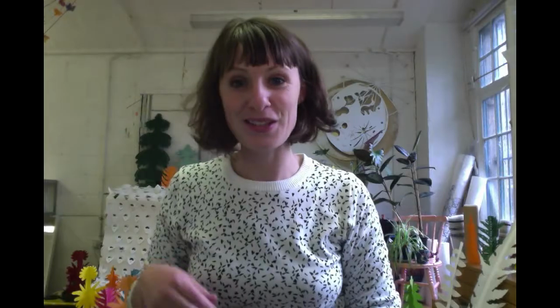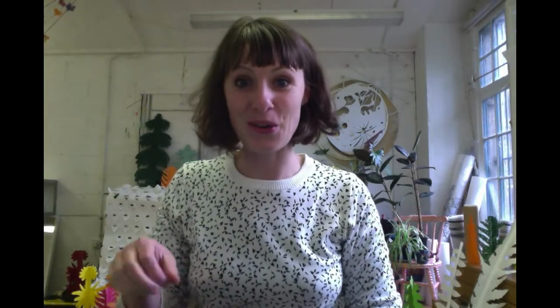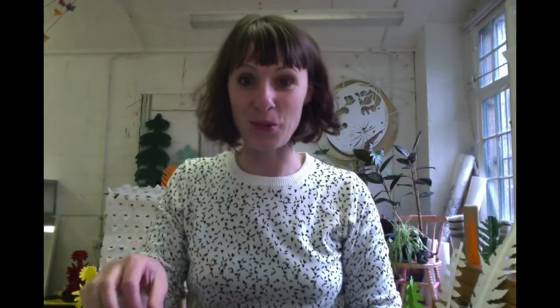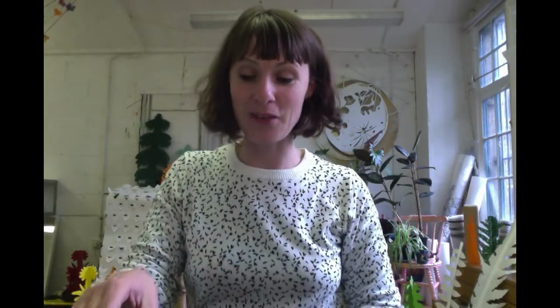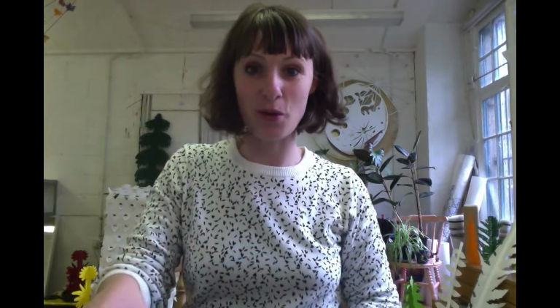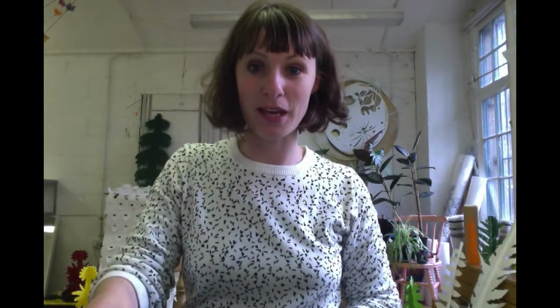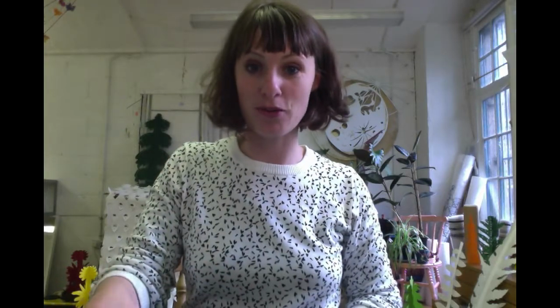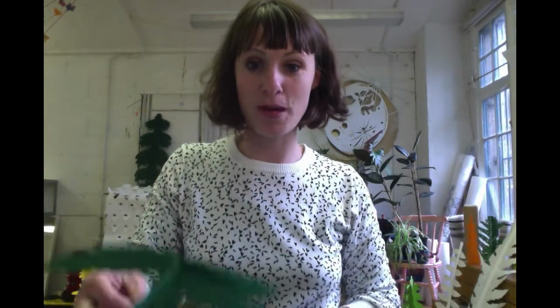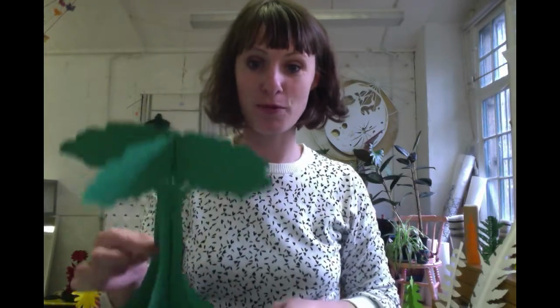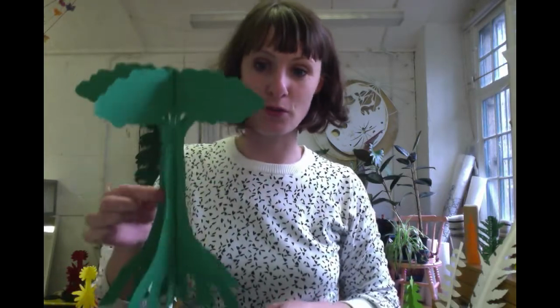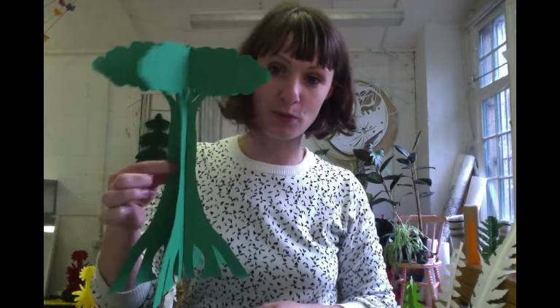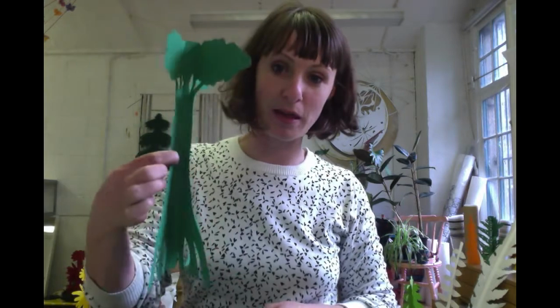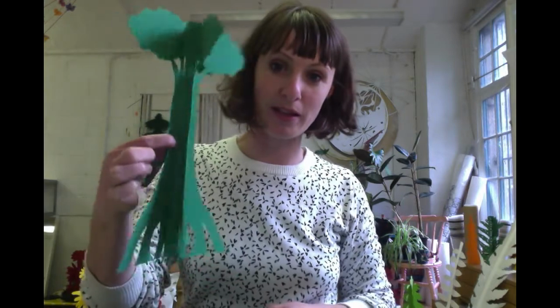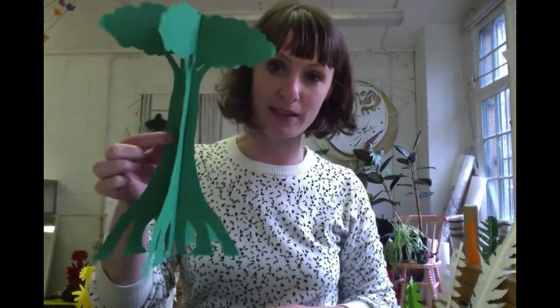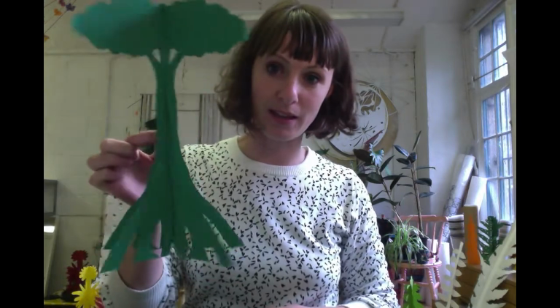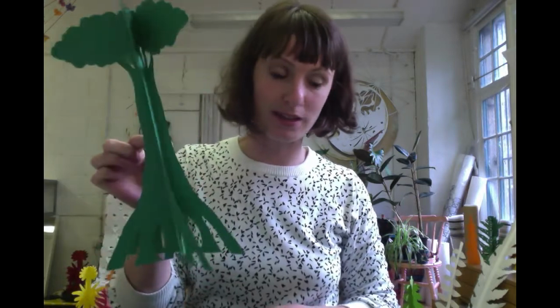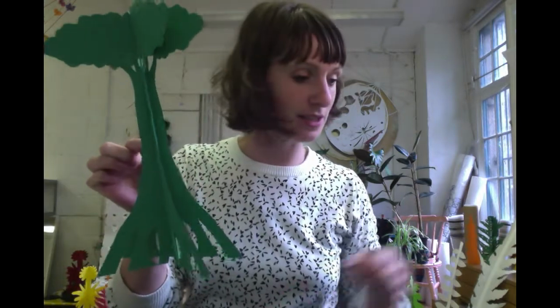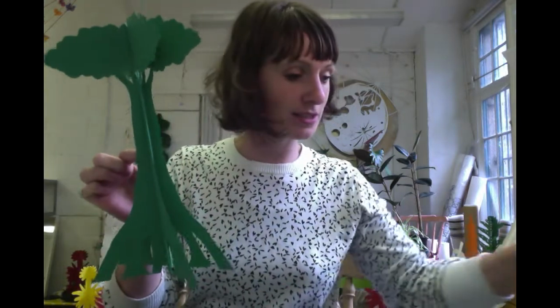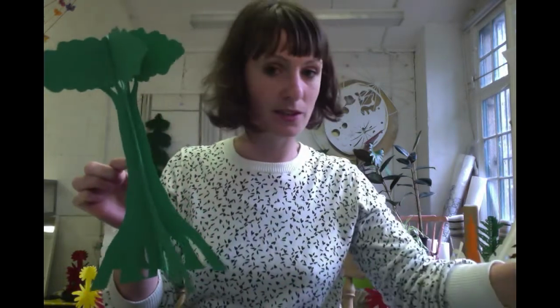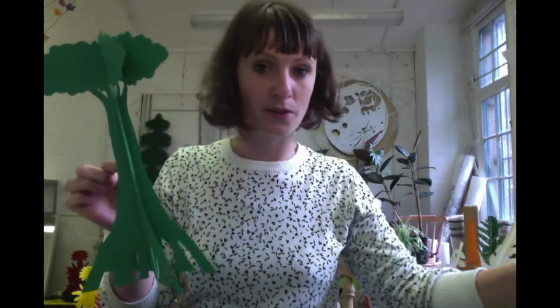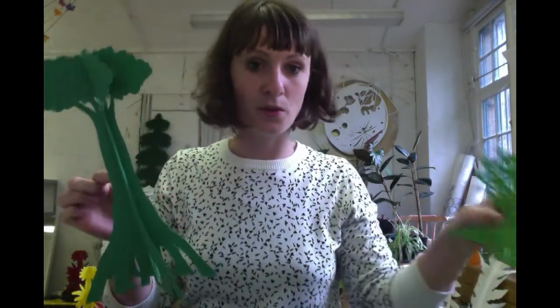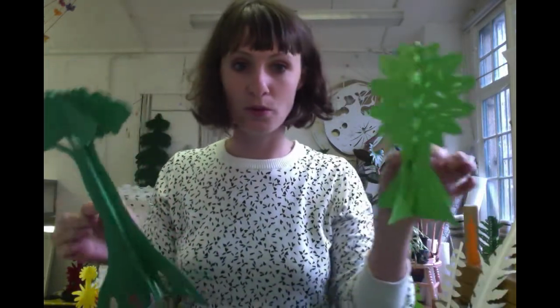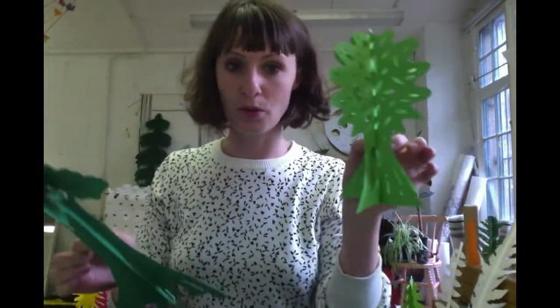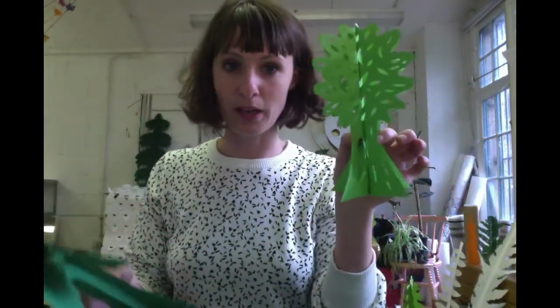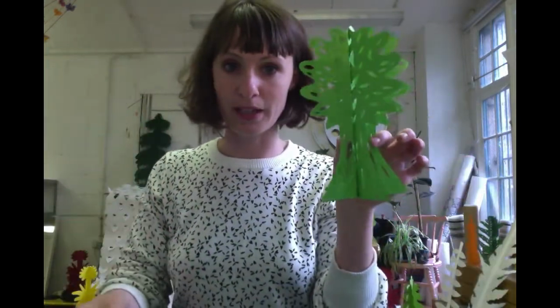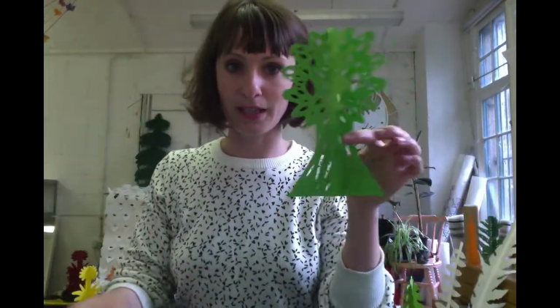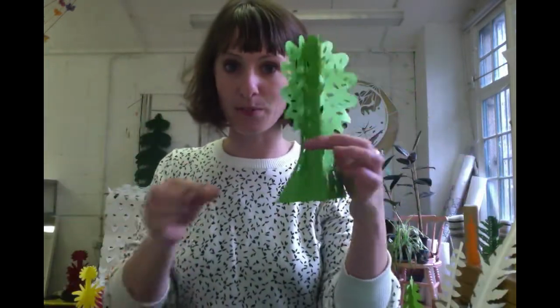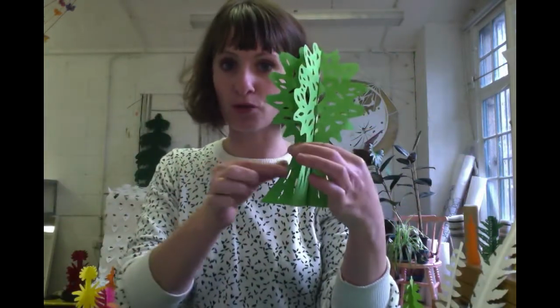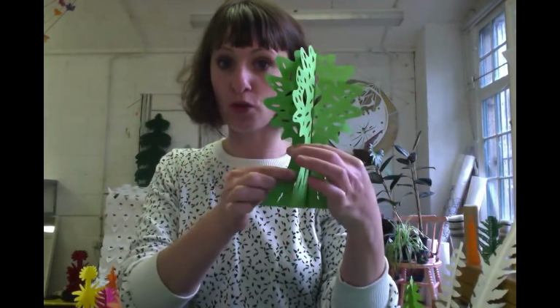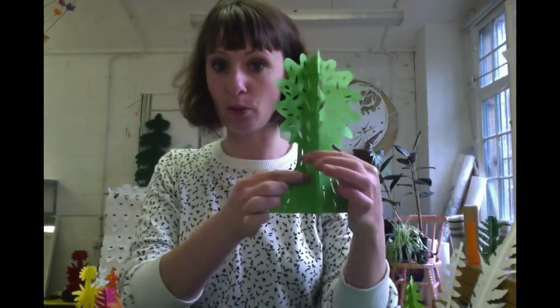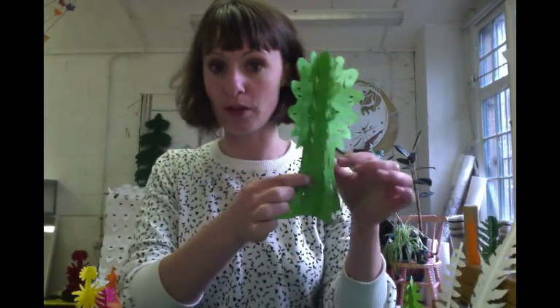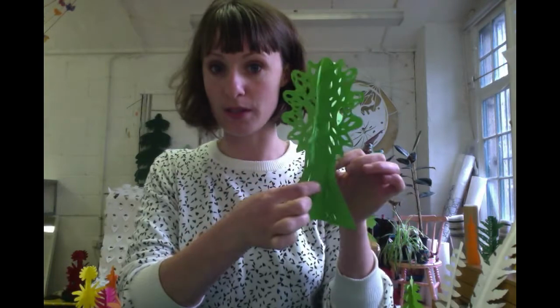So we're going to have a go at making our own paper forest. We're going to make things like this by drawing with our scissors.